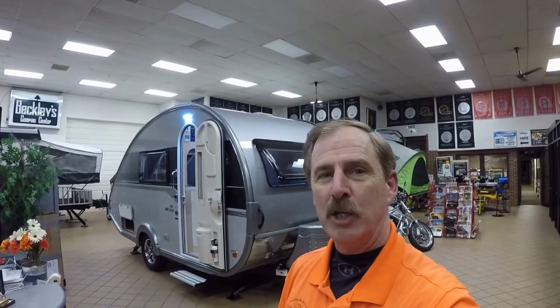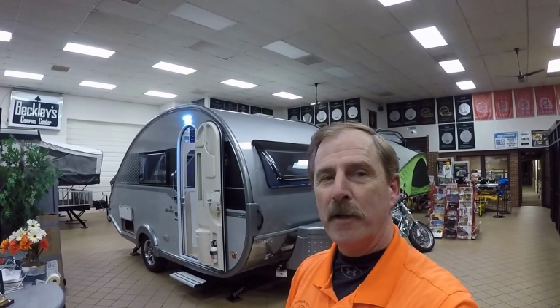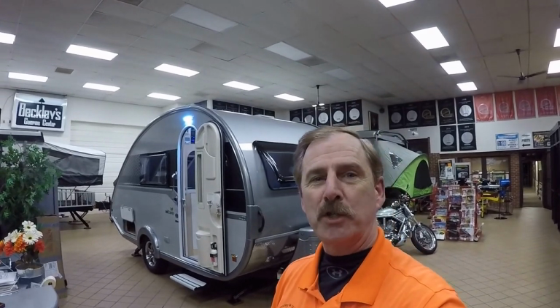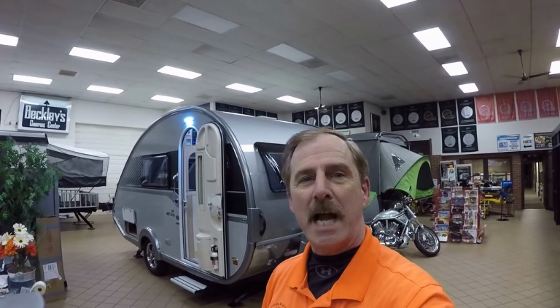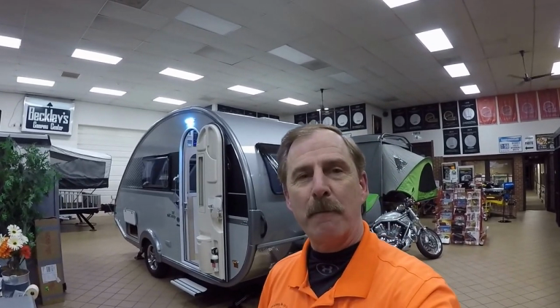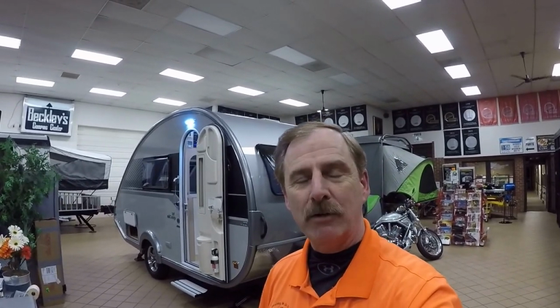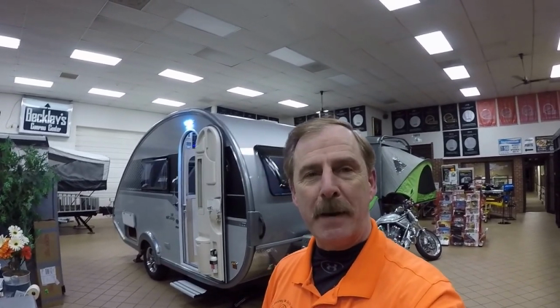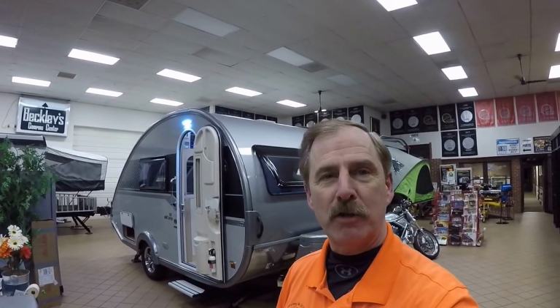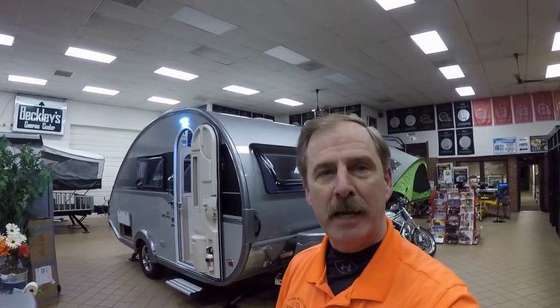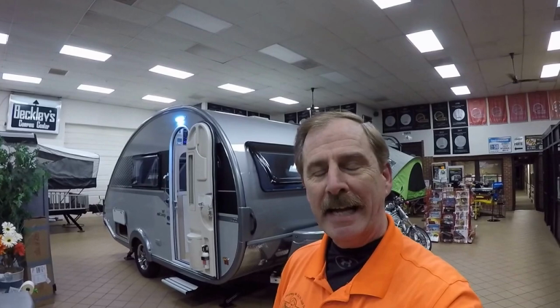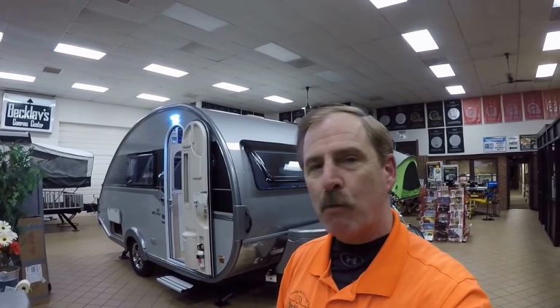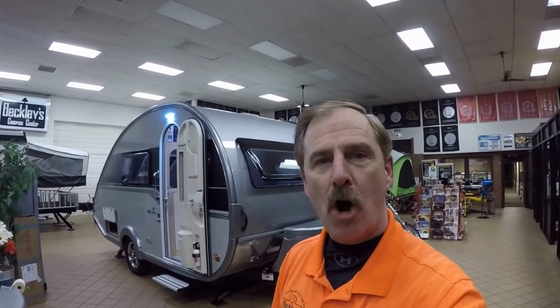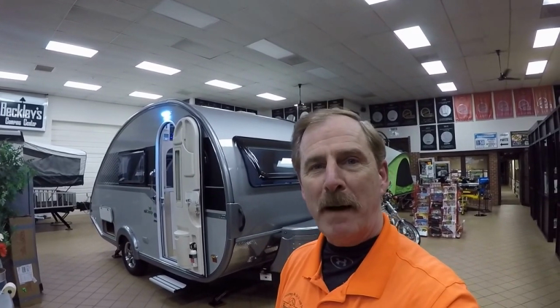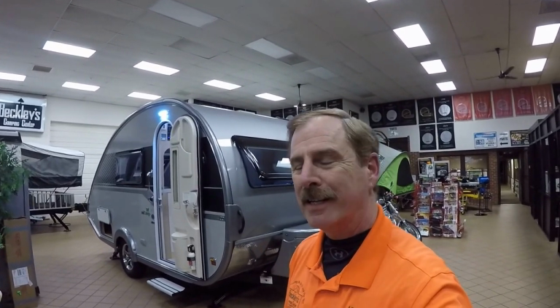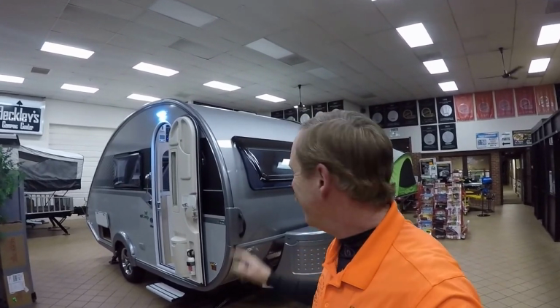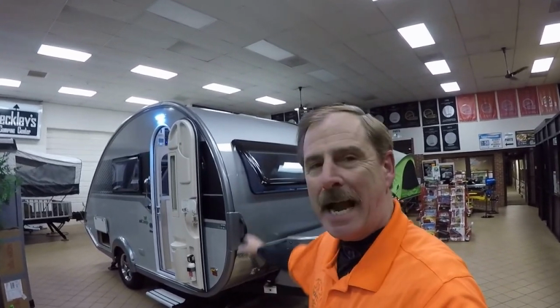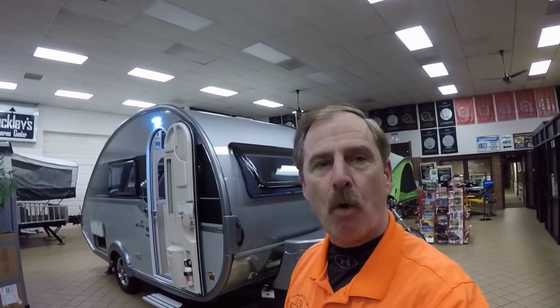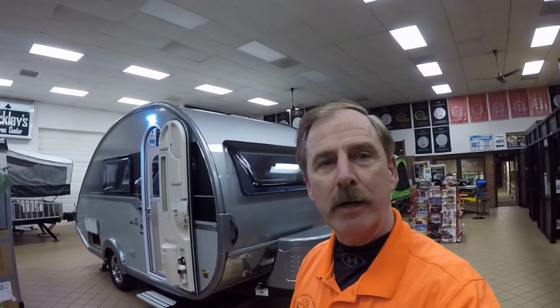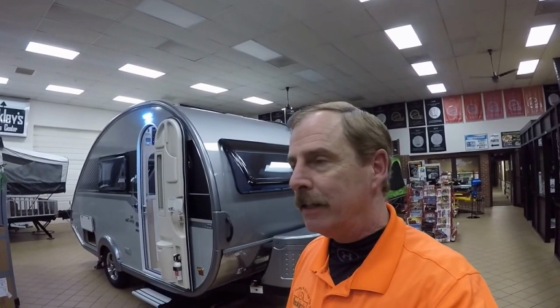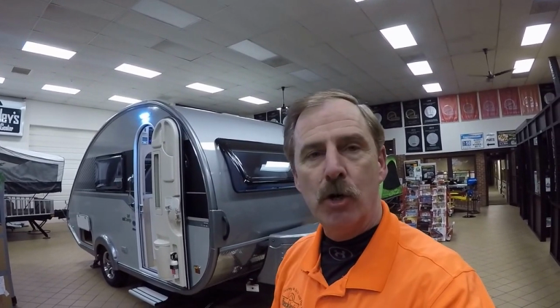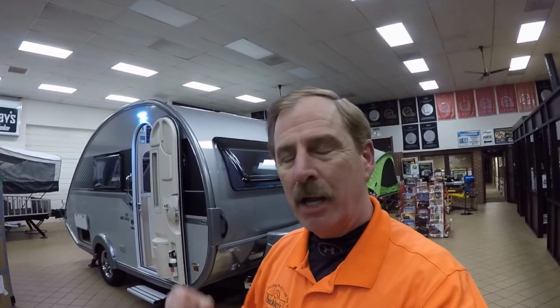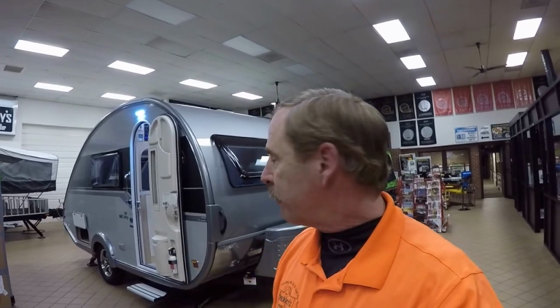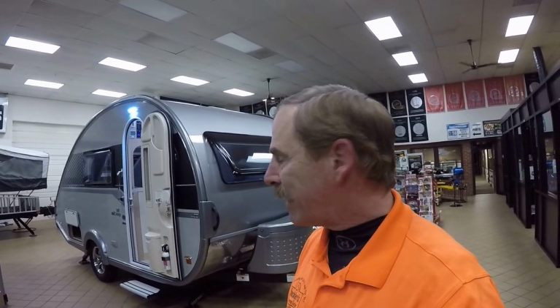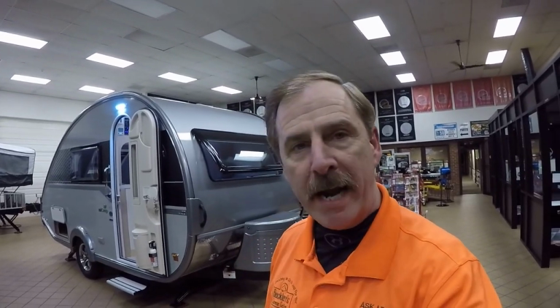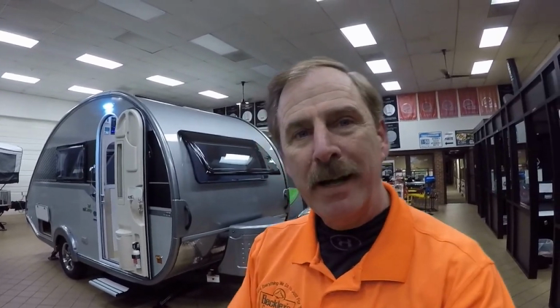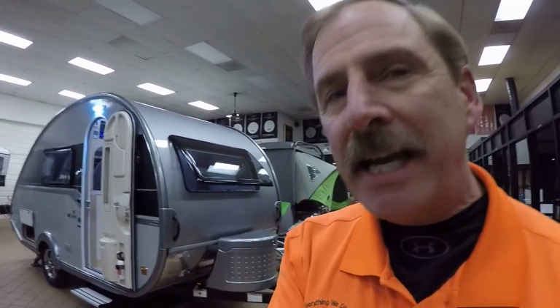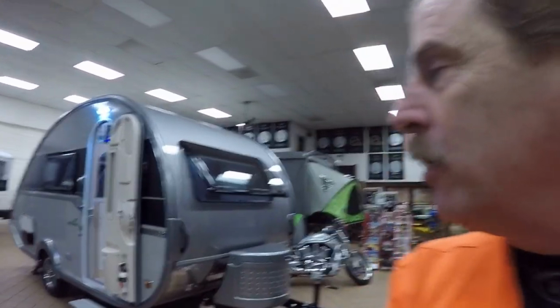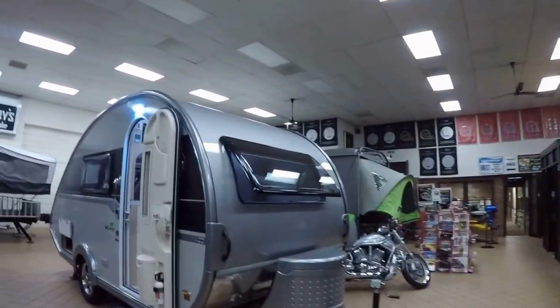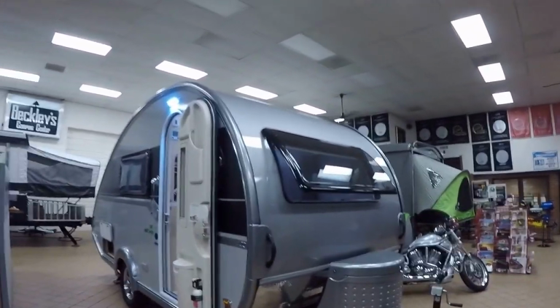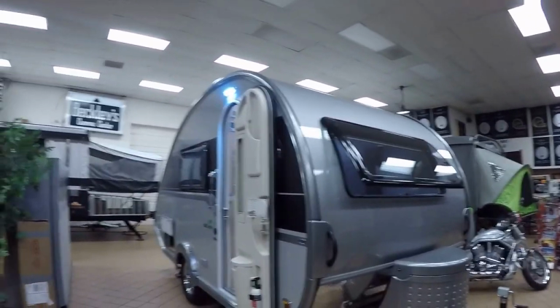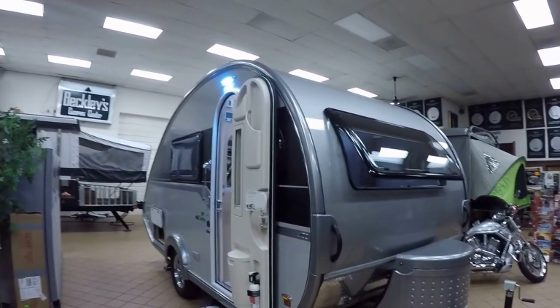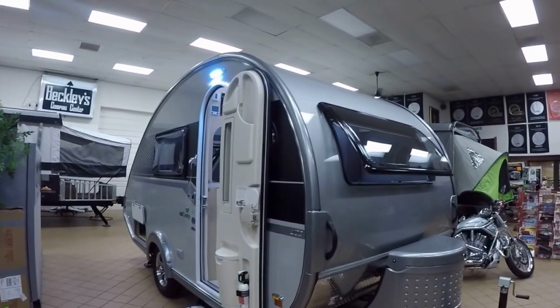This is Paul, the Air Force guy, coming to you from Beckley's Camping Center this evening. Tonight we're going to talk to you about the Tab 400. This is a new thing out by New Camp. This thing is incredible, so let's go ahead and take a look at this bad boy.